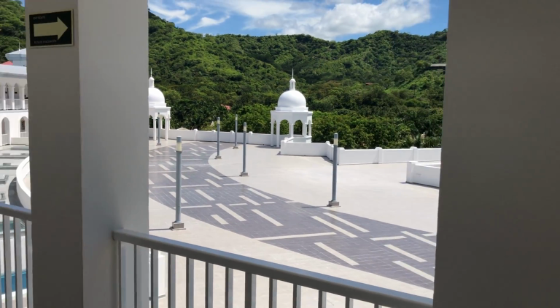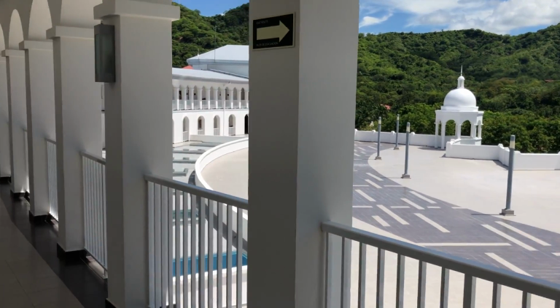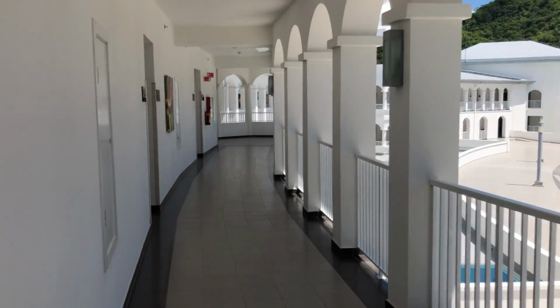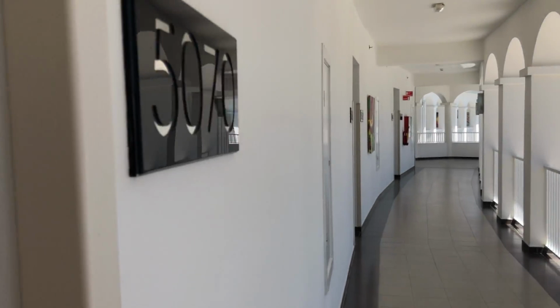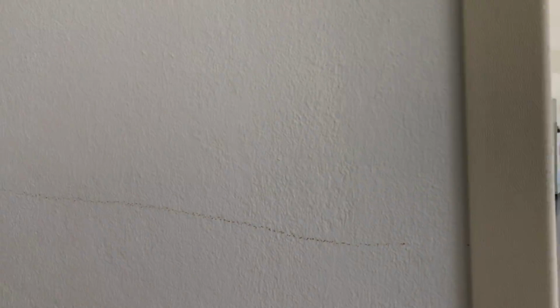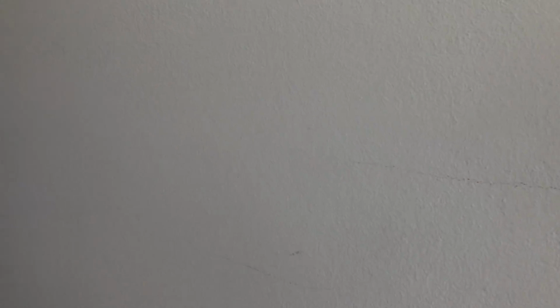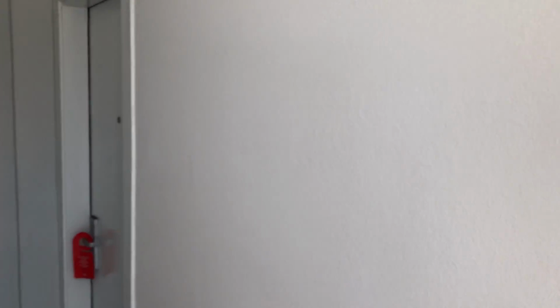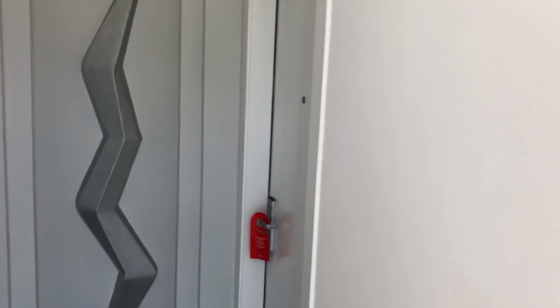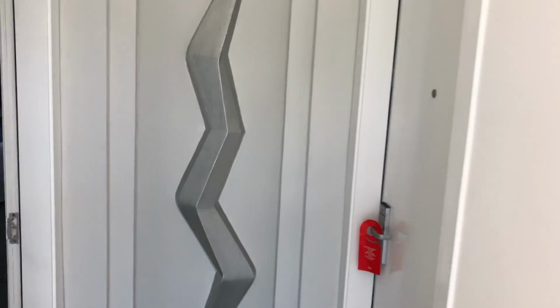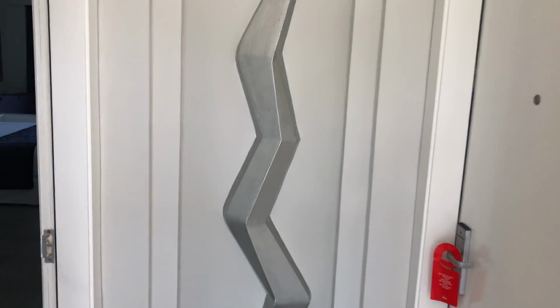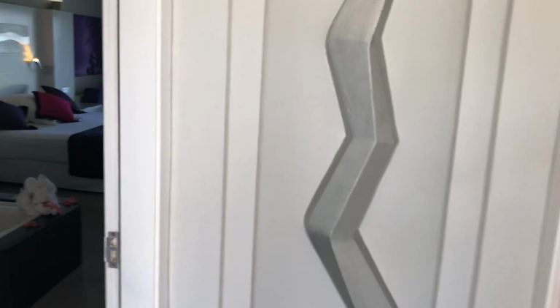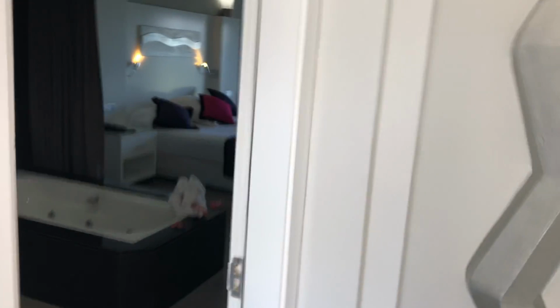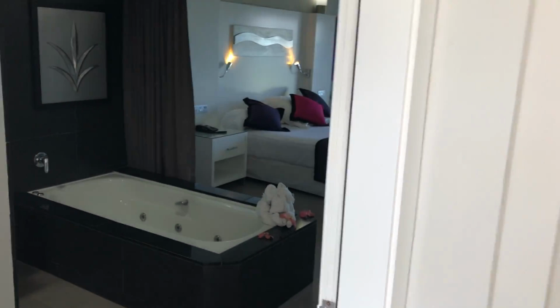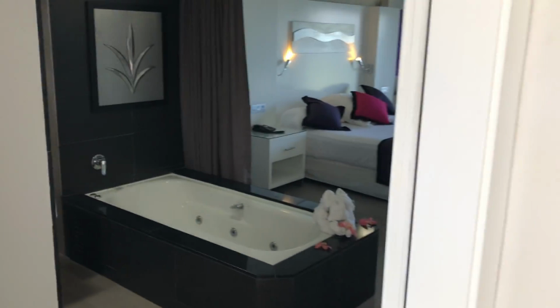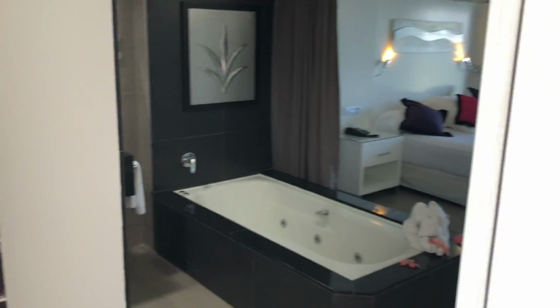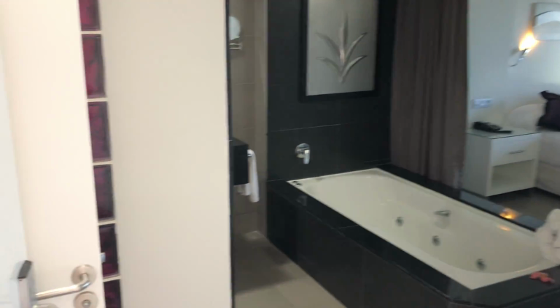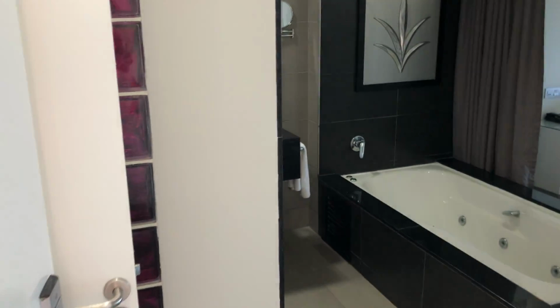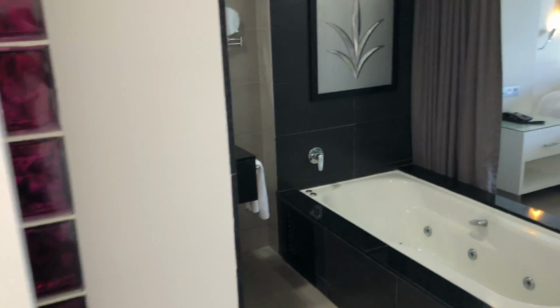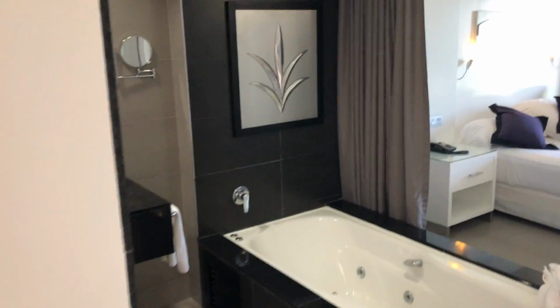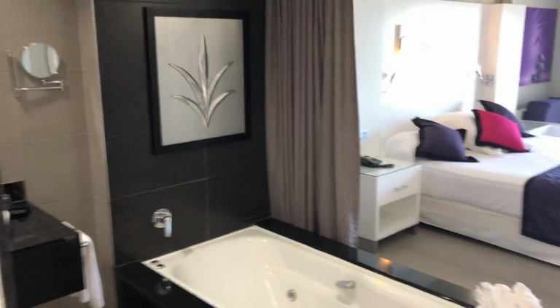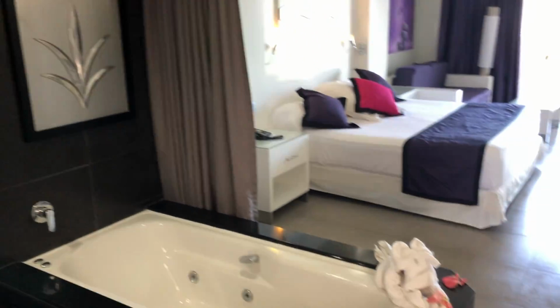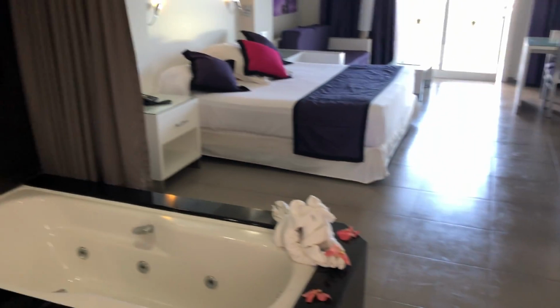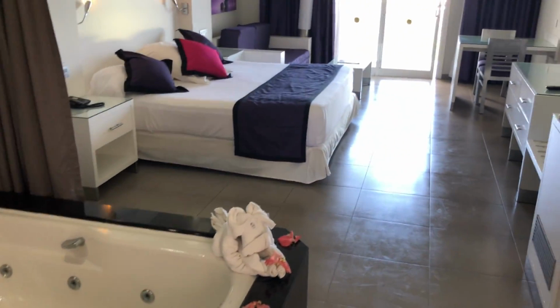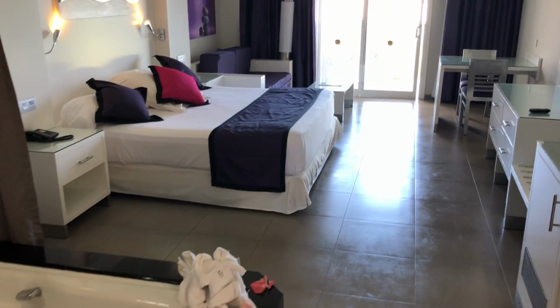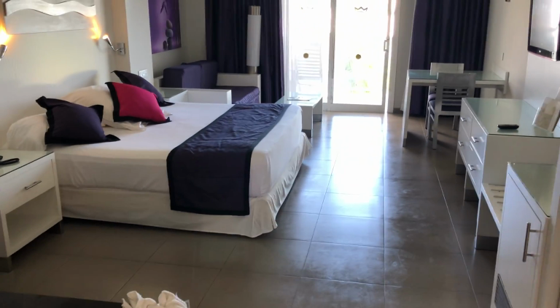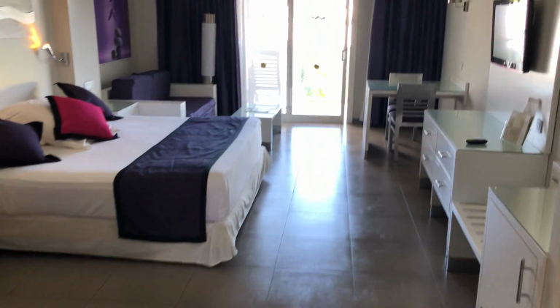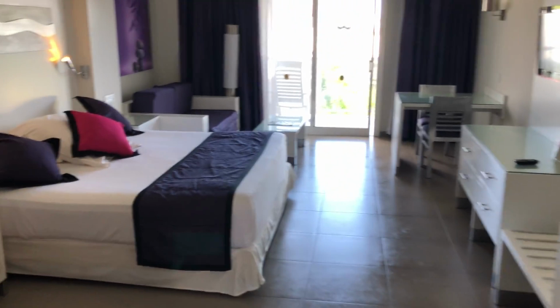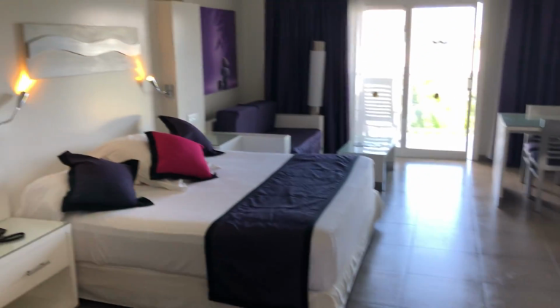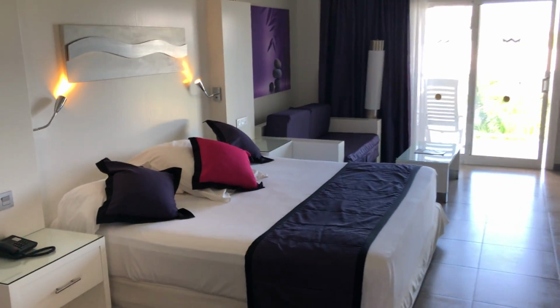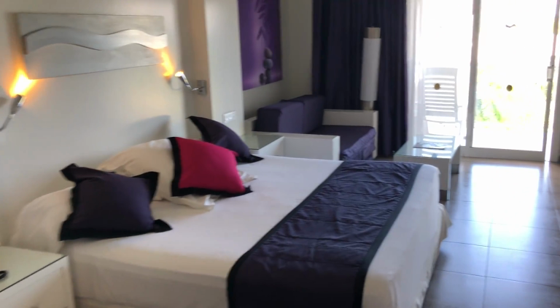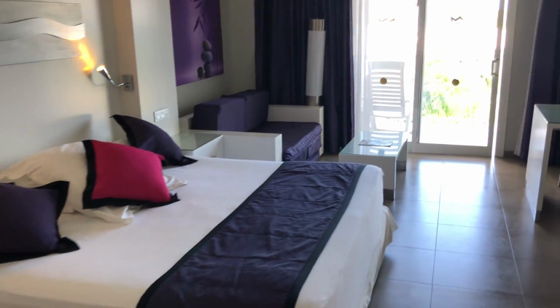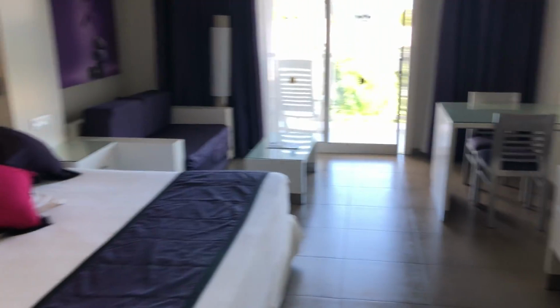This is Blissful Honeymoons and Destination Weddings and Blissful Vacations here at the Ryu Palace in Costa Rica. I want to show you one of the rooms. This is an ocean view room. All the rooms are really pretty much similar — it's just the location.